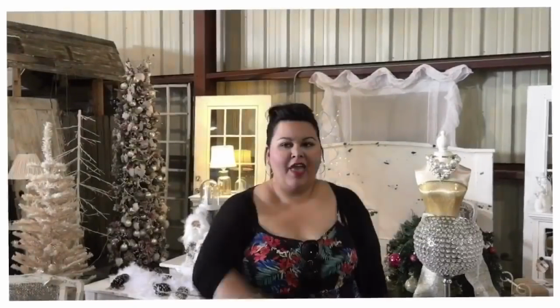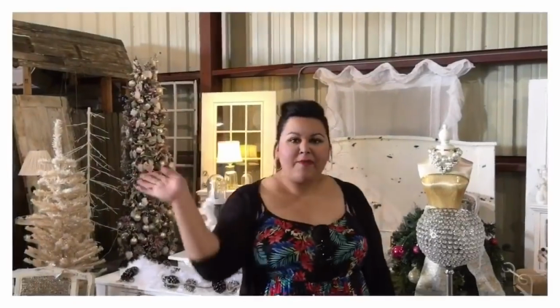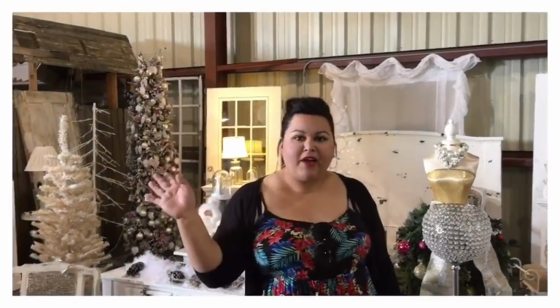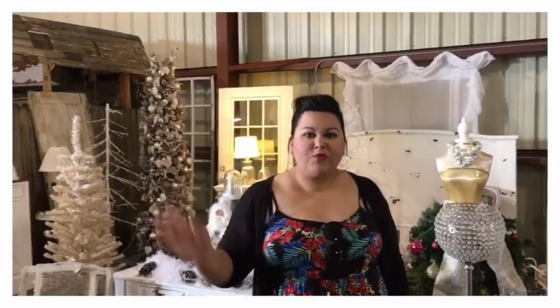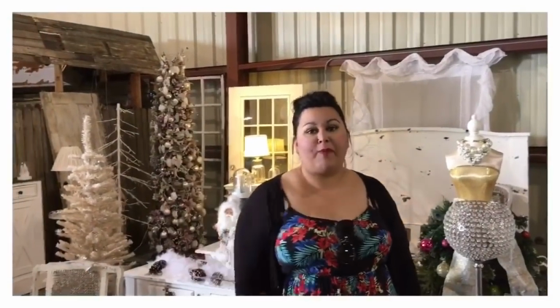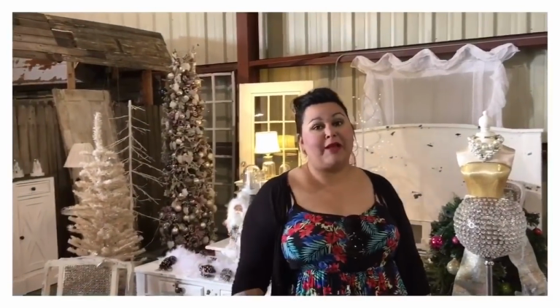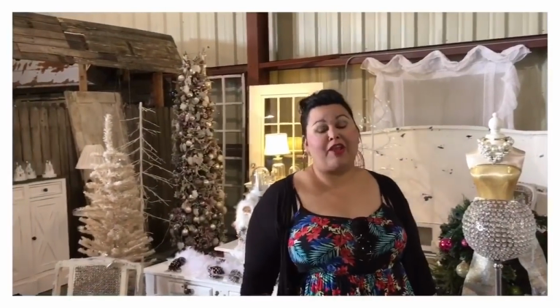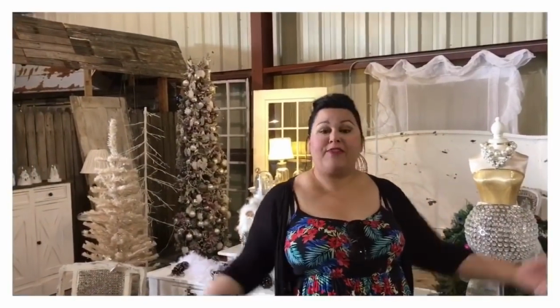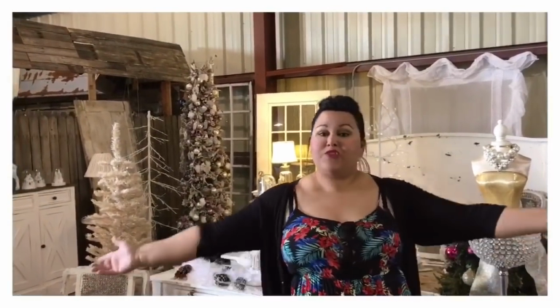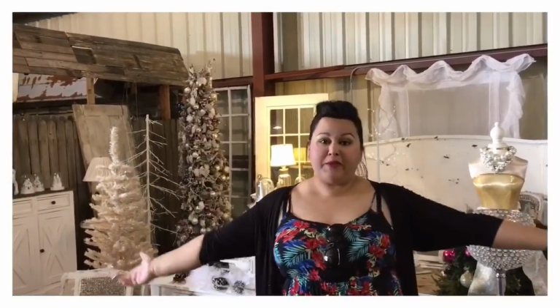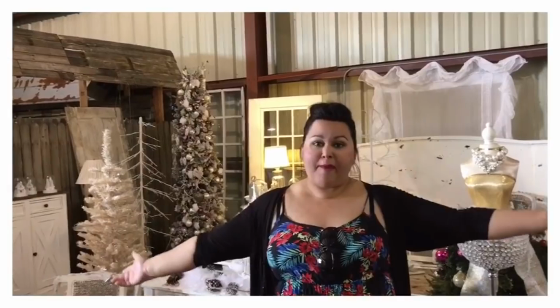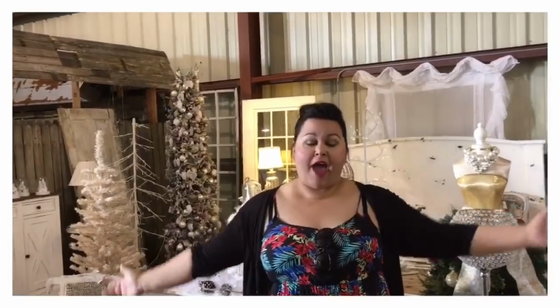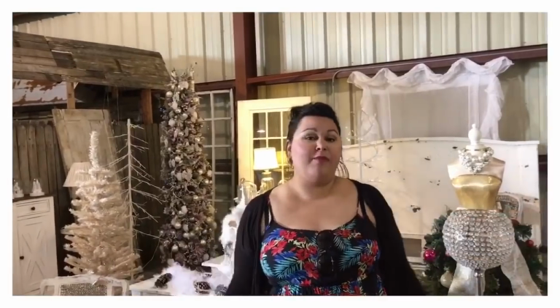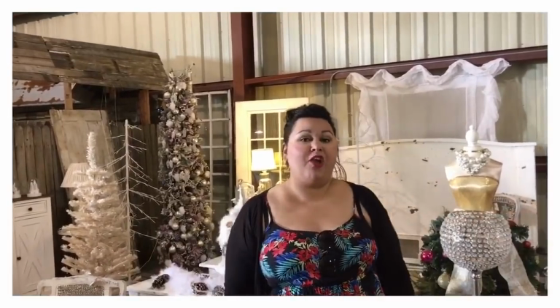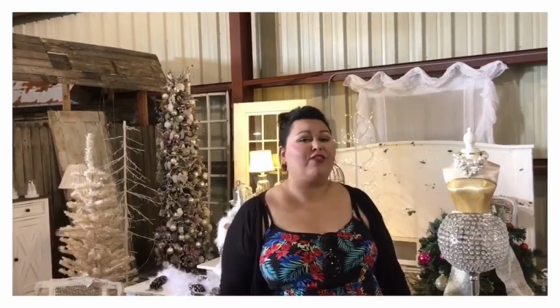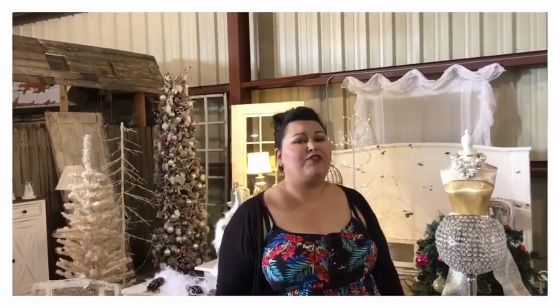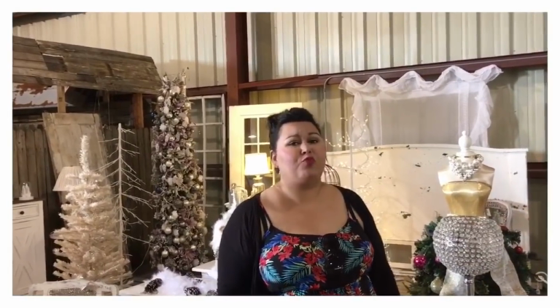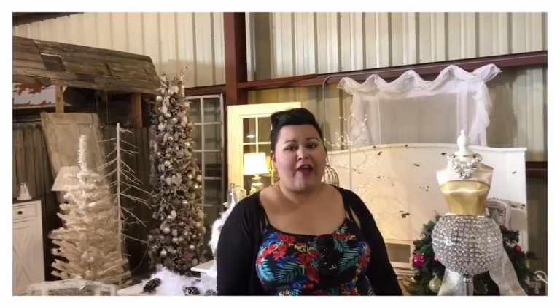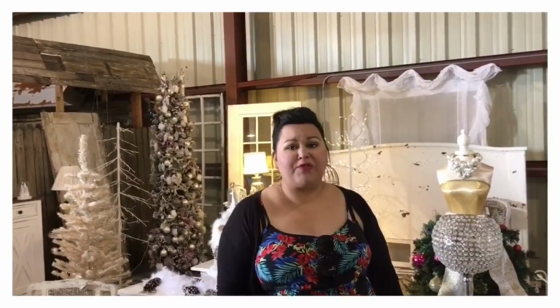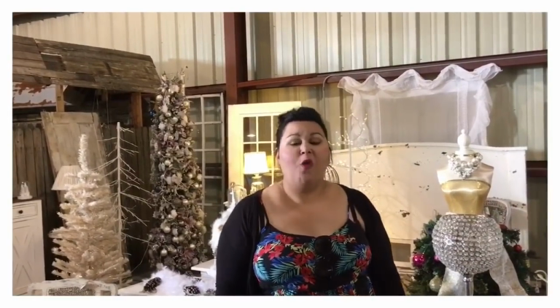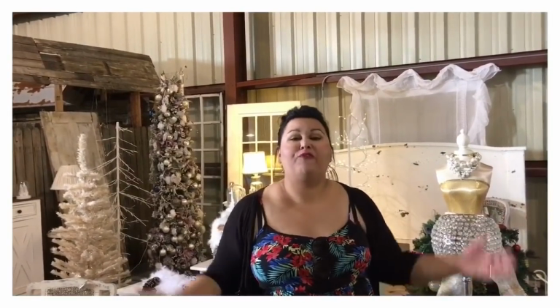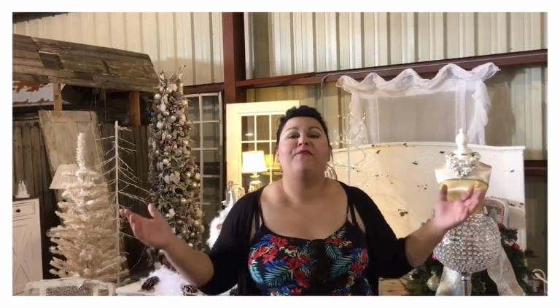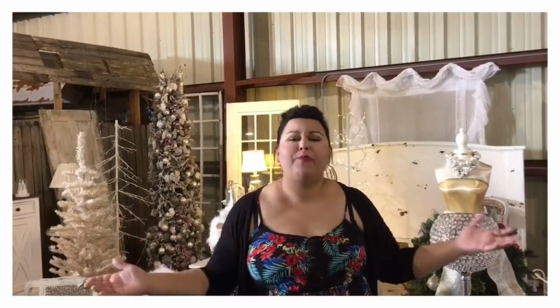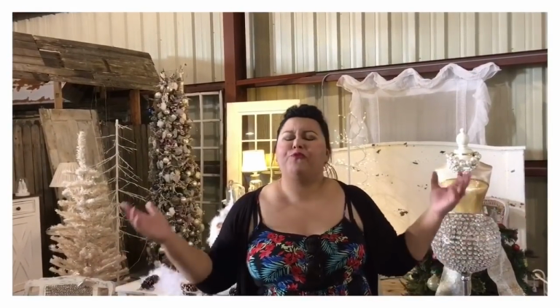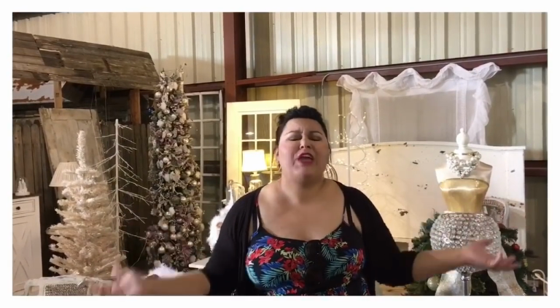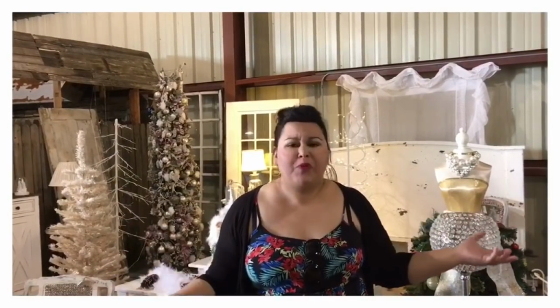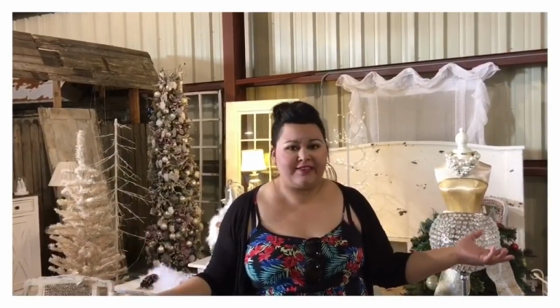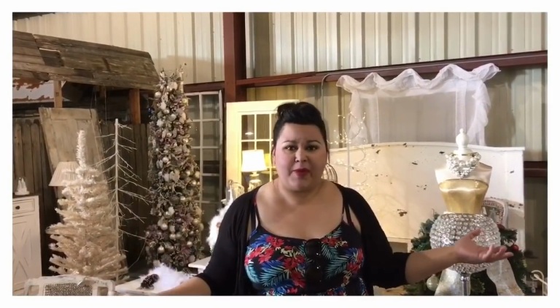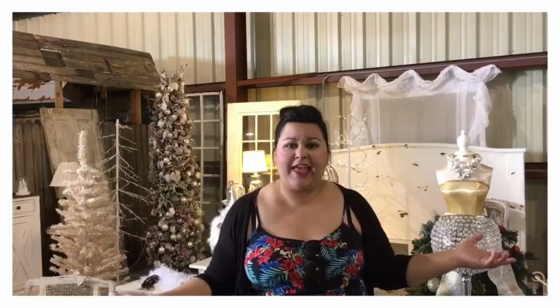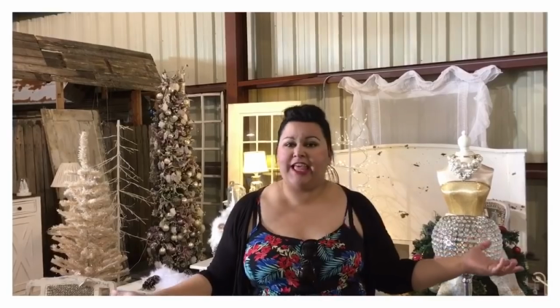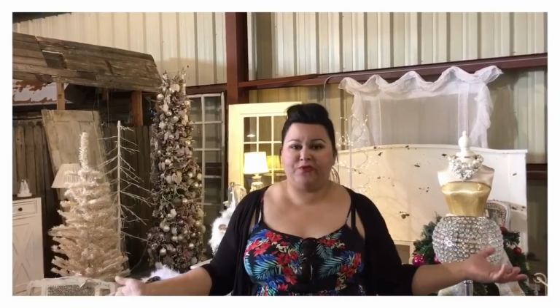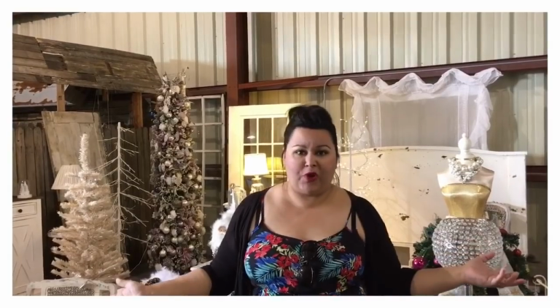Hey pickers, welcome back to my channel, The Vintage Pickin' Mama. I am here at The Vintage Warehouse, one of my absolute favorite places to pick in Lakeland, Florida.